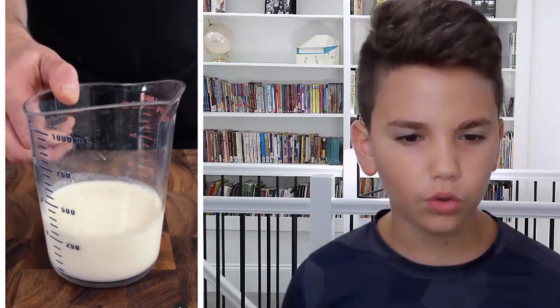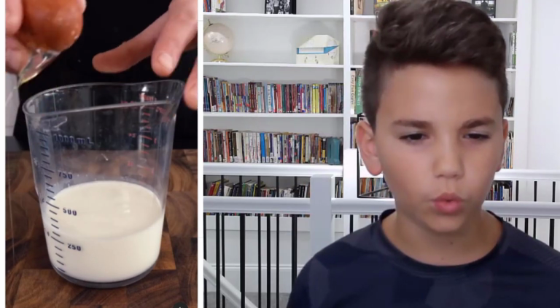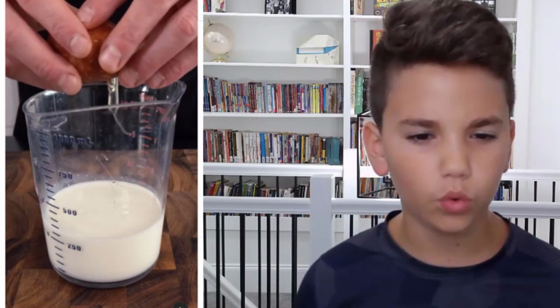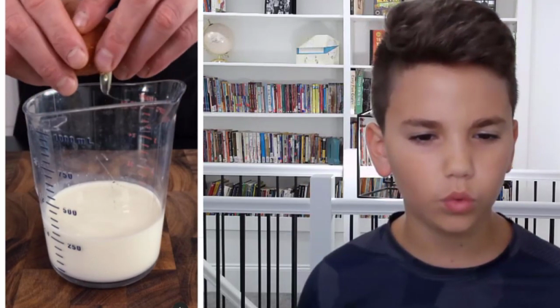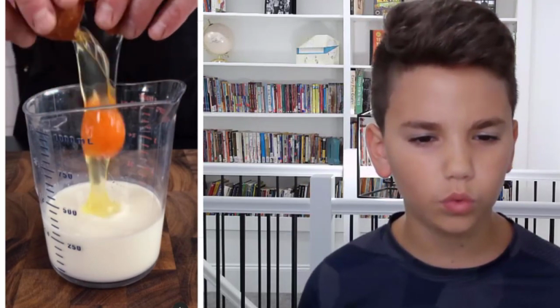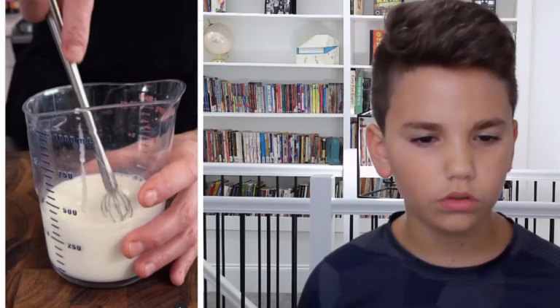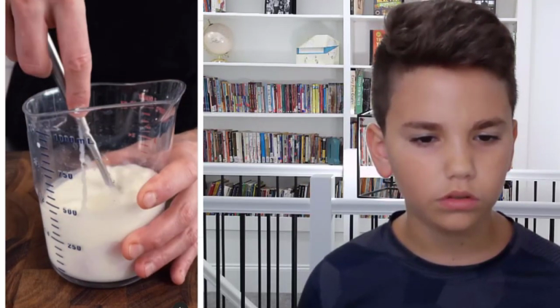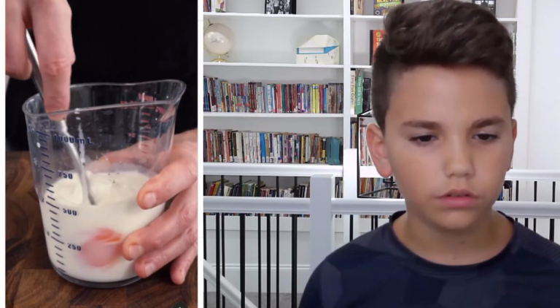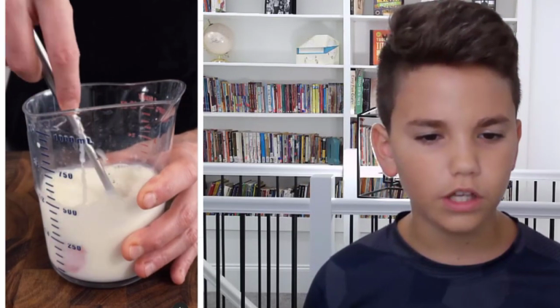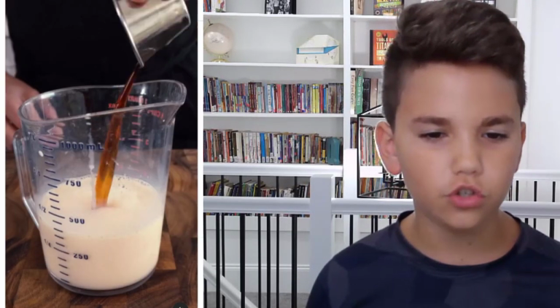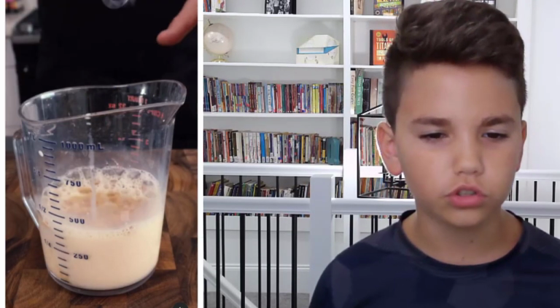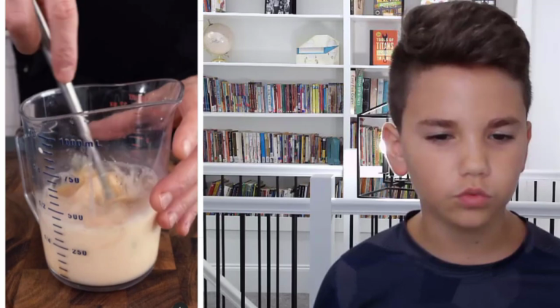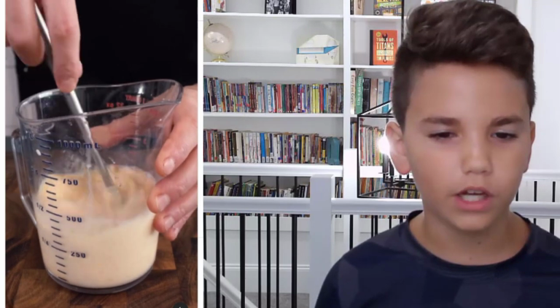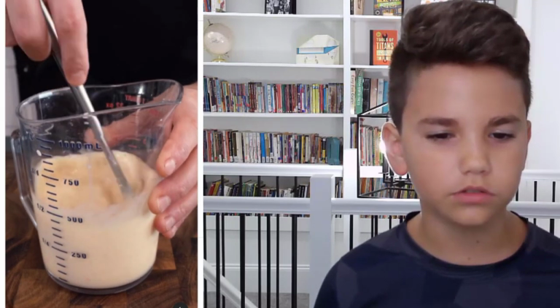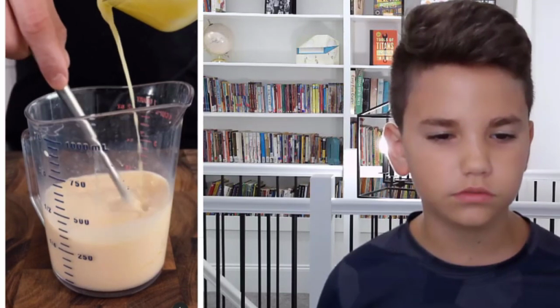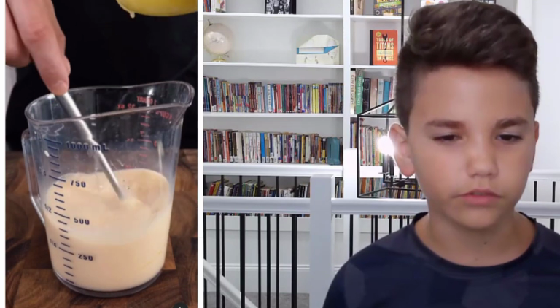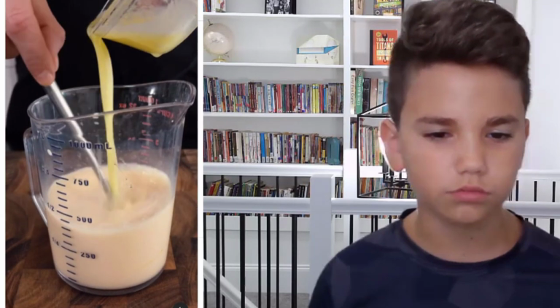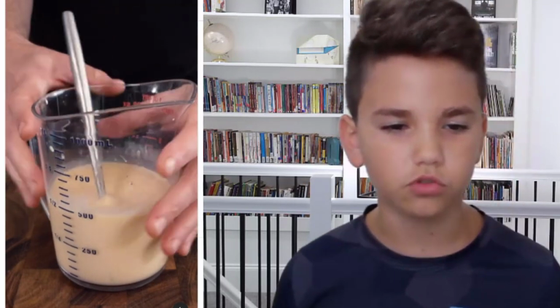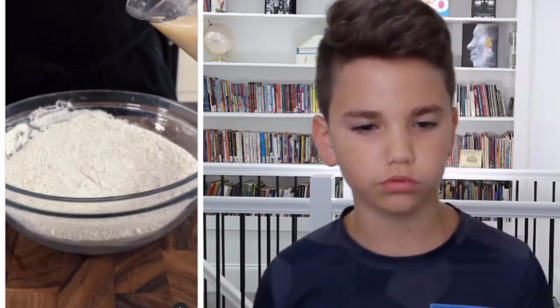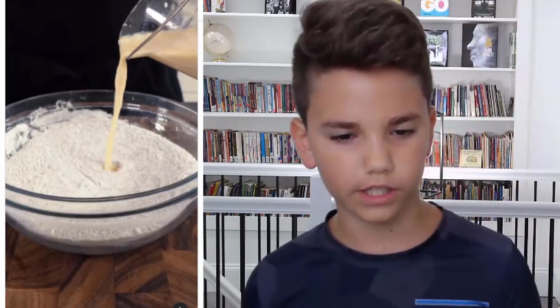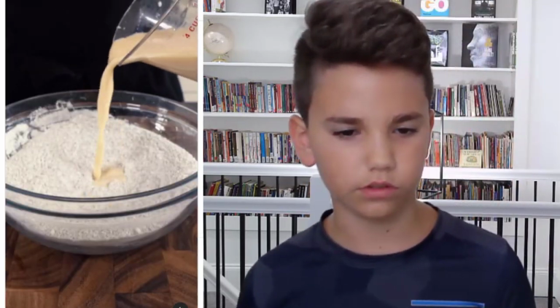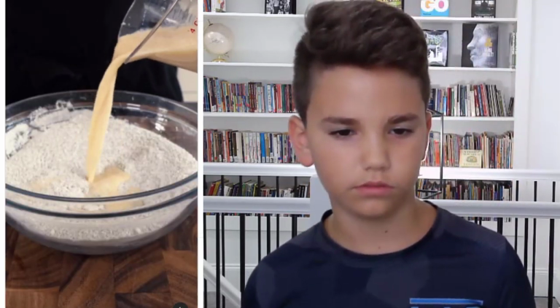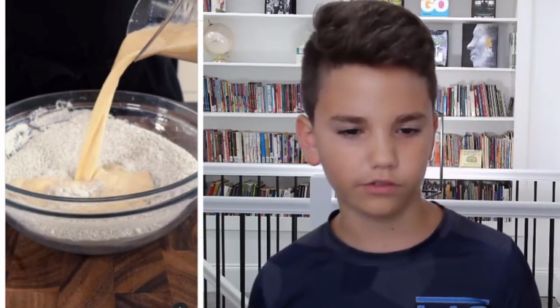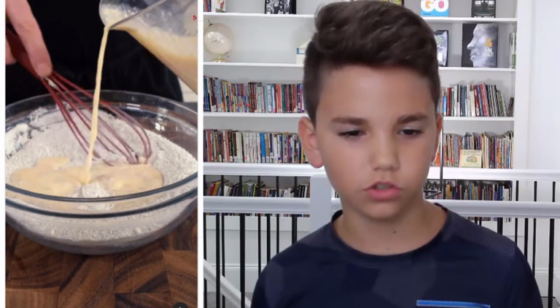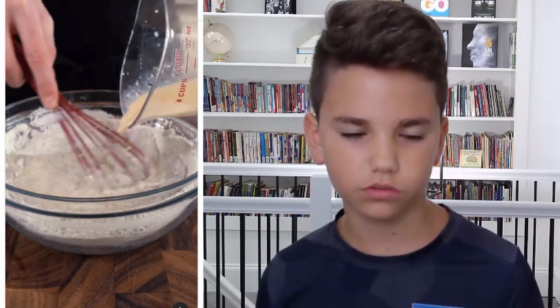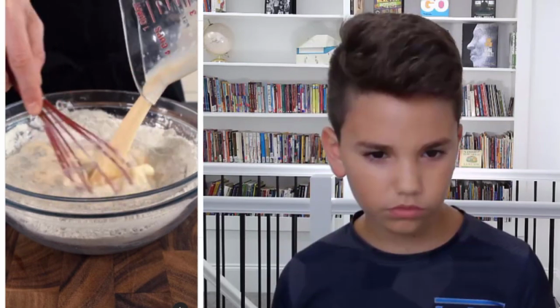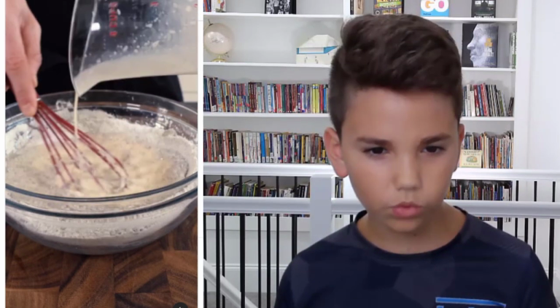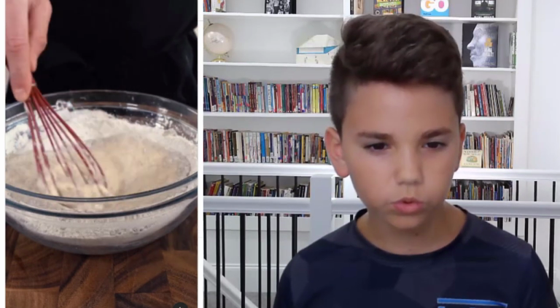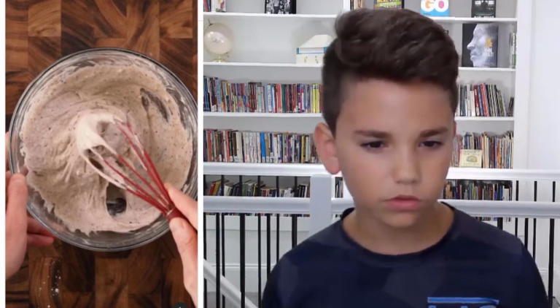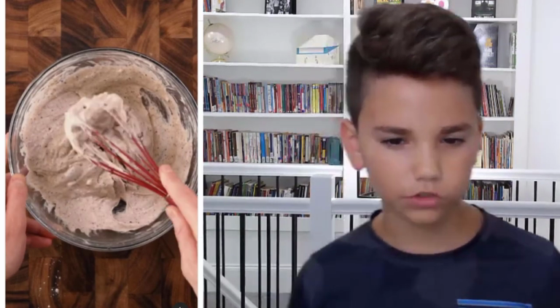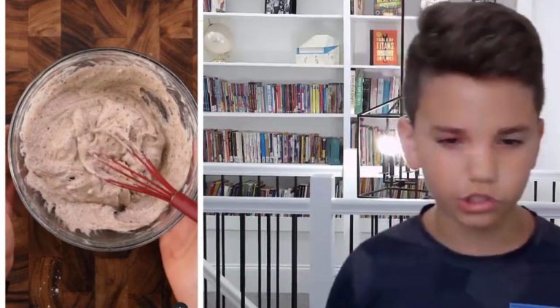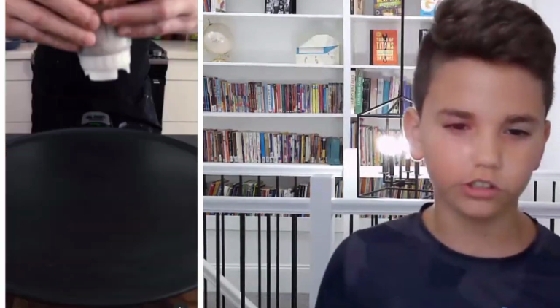In another bowl, I combine one and one quarter cups of milk with an egg, two tablespoons of vanilla, and then slowly... That is breakfast. Breakfast noodles. That's breakfast noodles. Oof. That's really good.